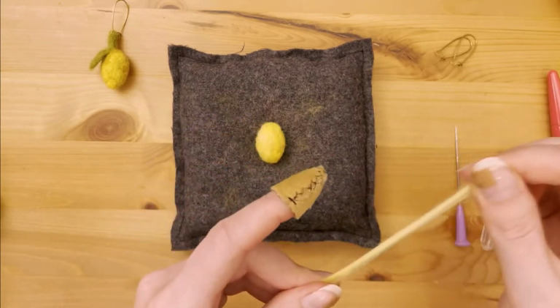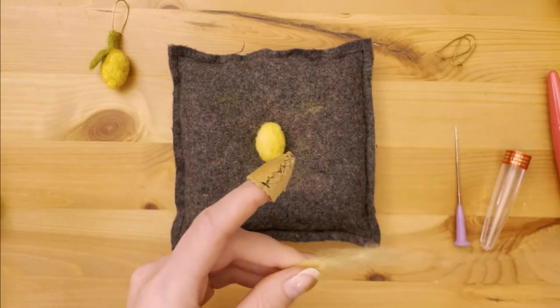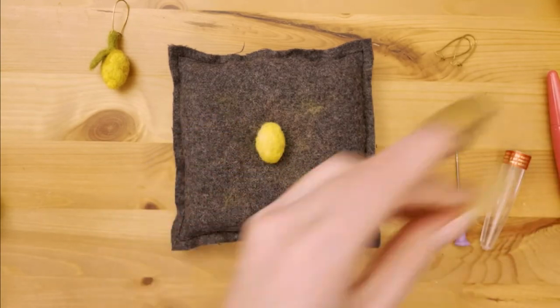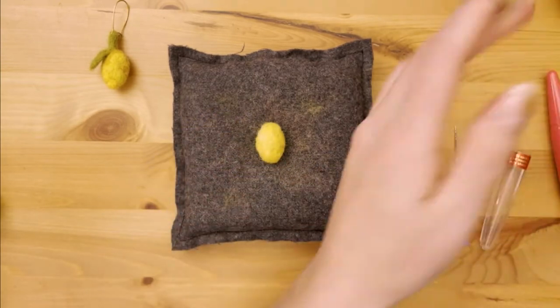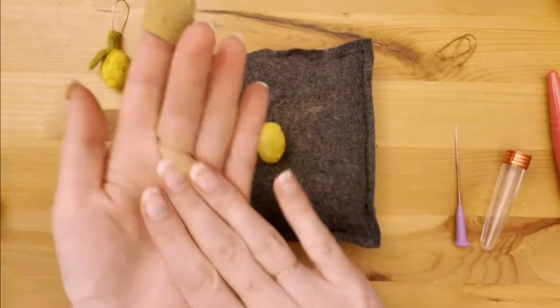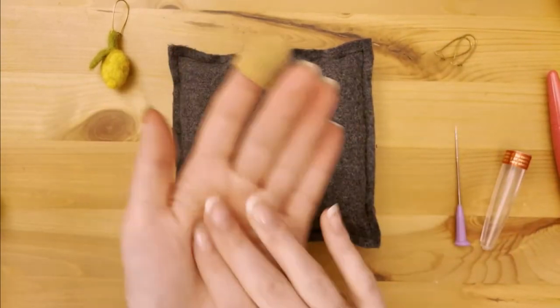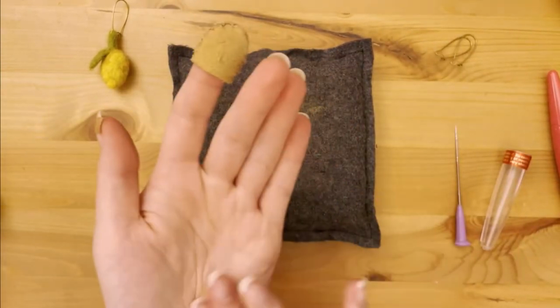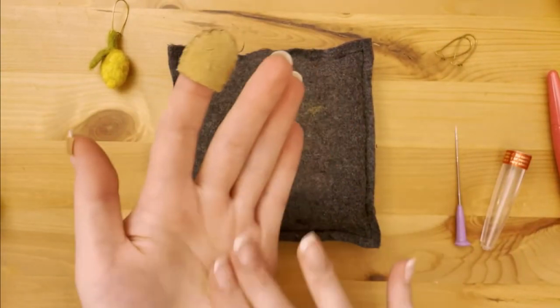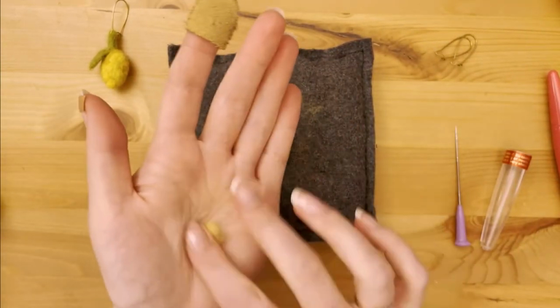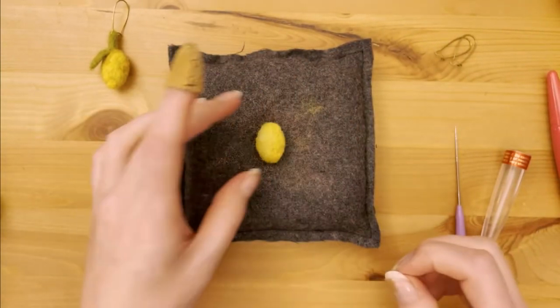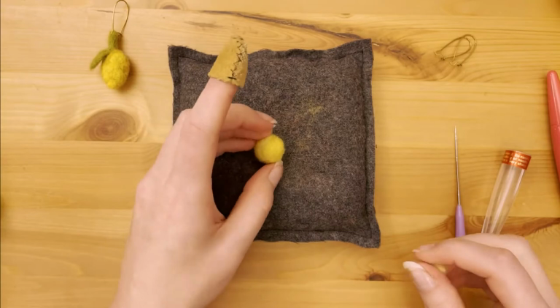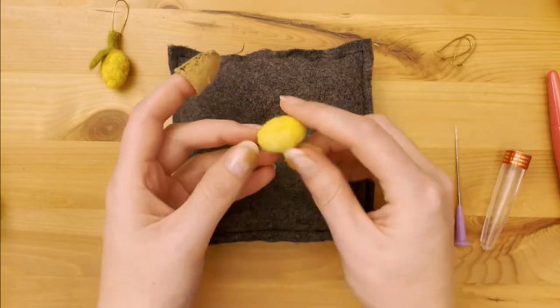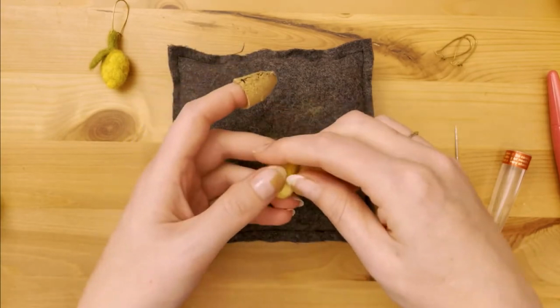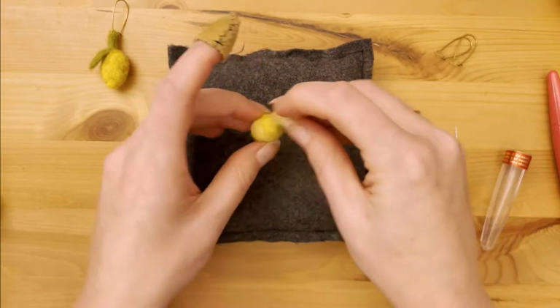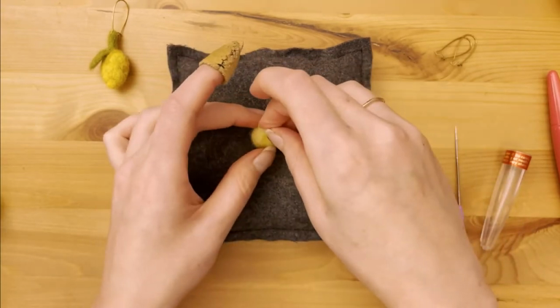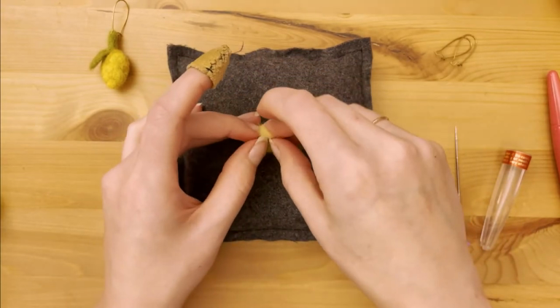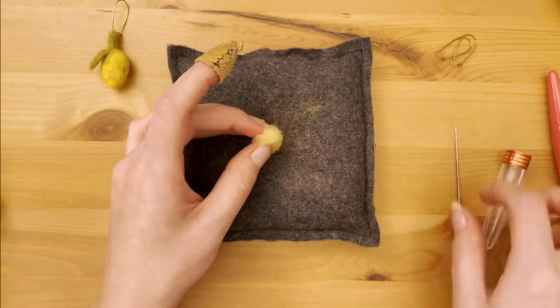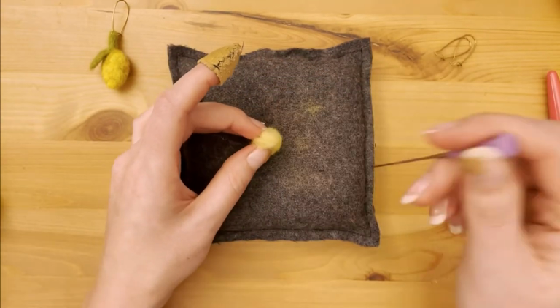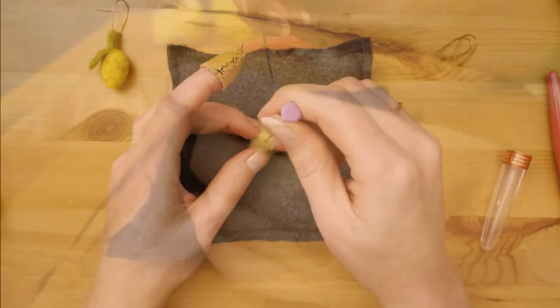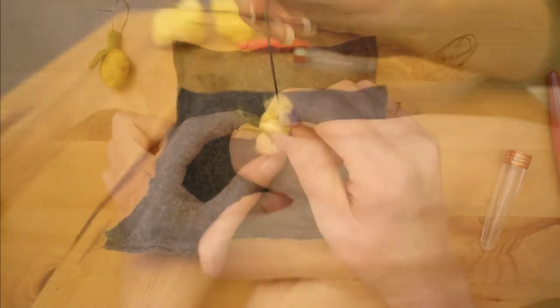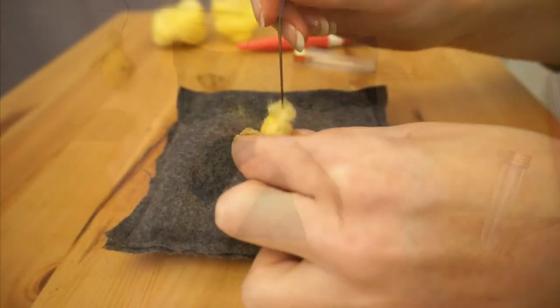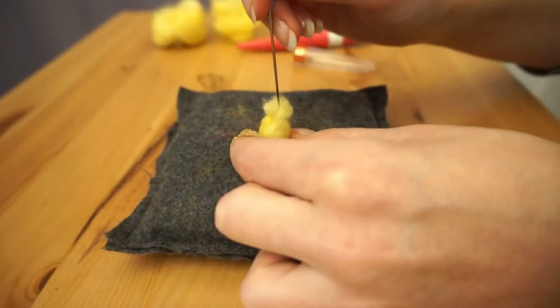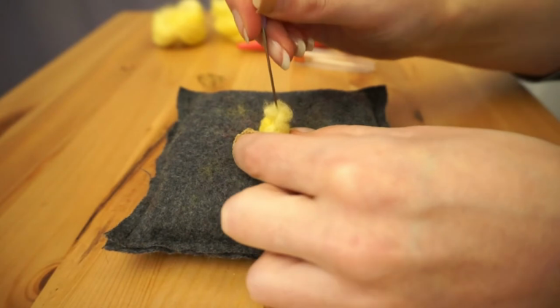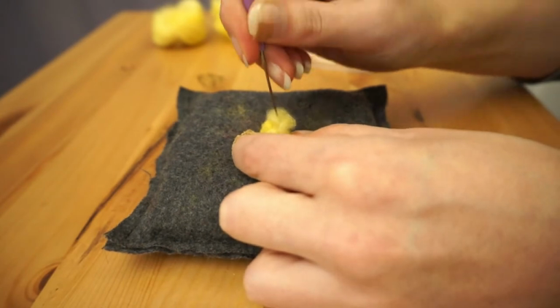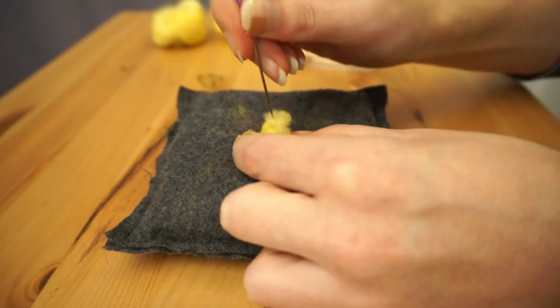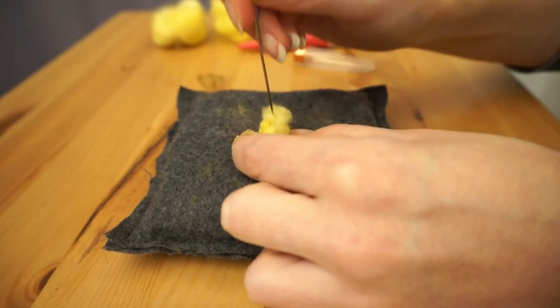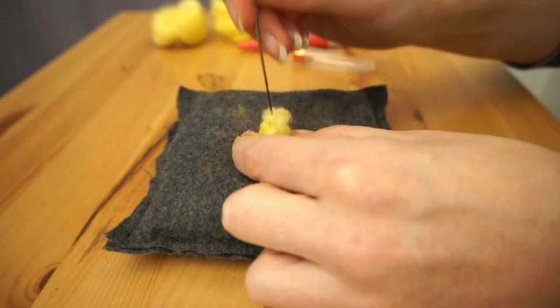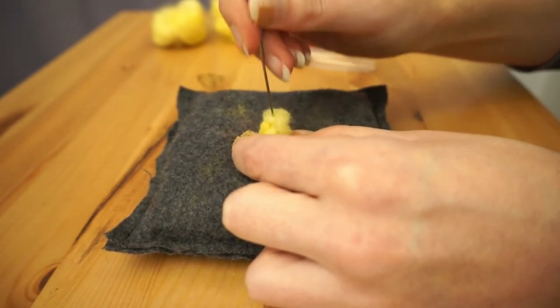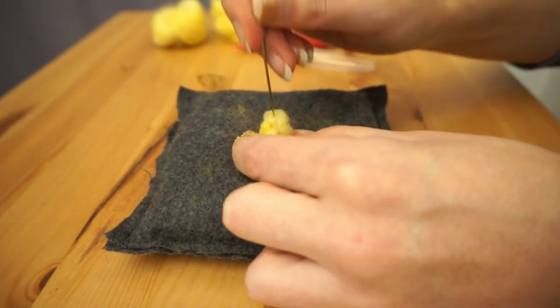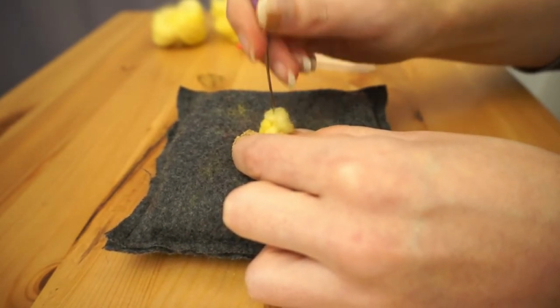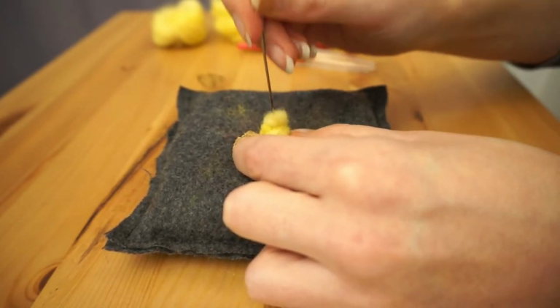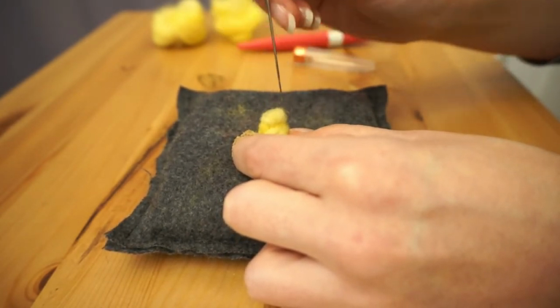To add extra lemonness we'll add that little bump thing that lemons have on the end of them, by grabbing just a tiny bit more wool and felting it to the end. If you've been using a multi-needle up until now, it'll be easier to switch to a single needle for this.